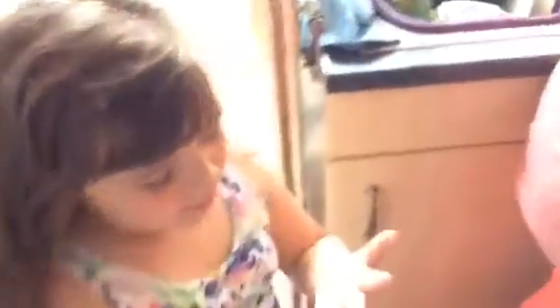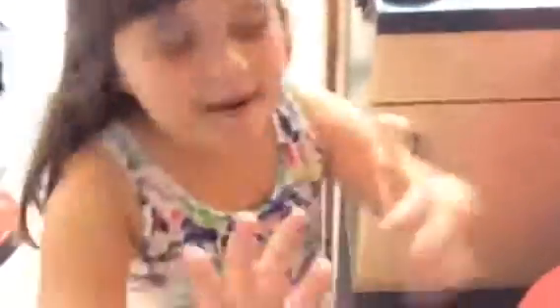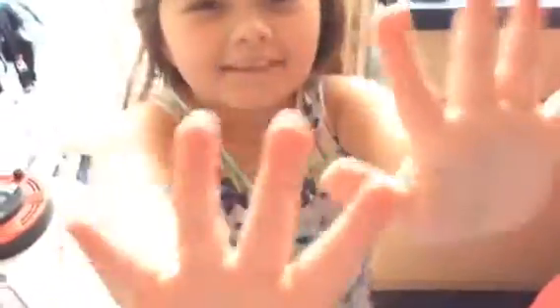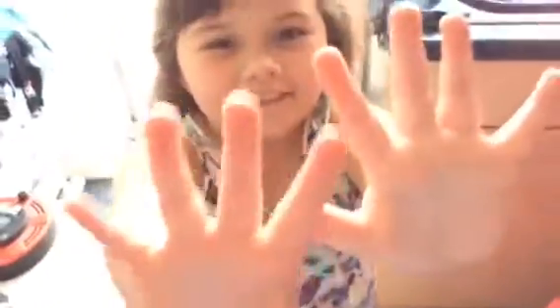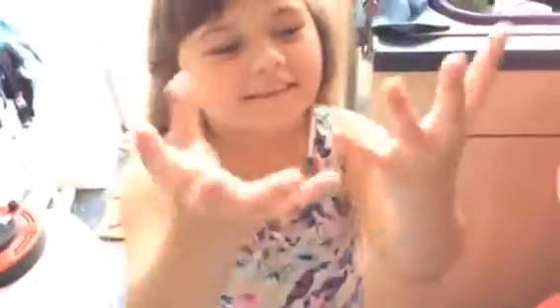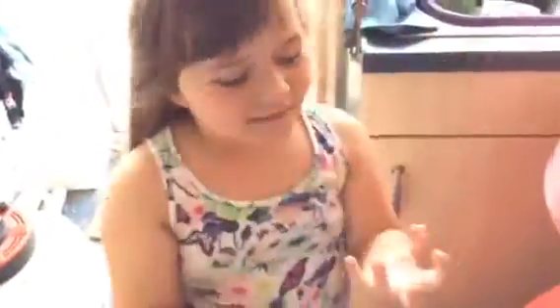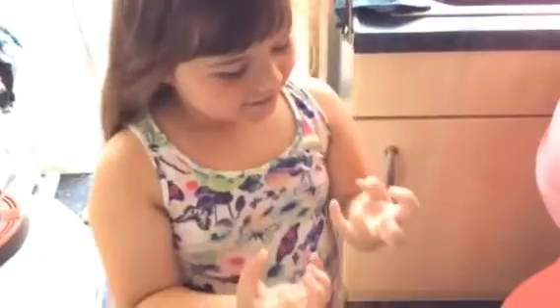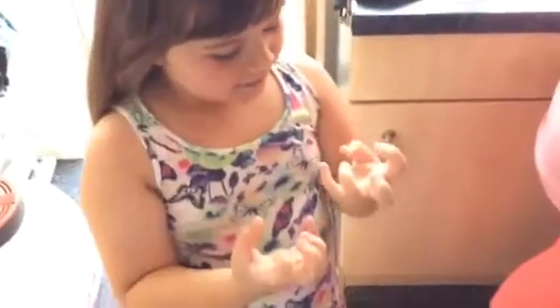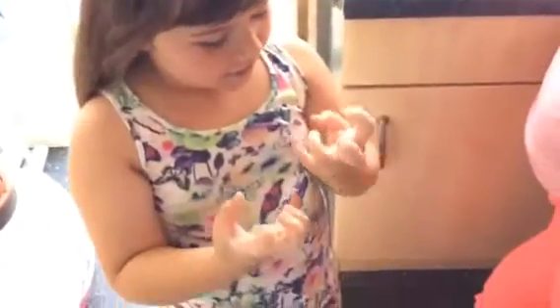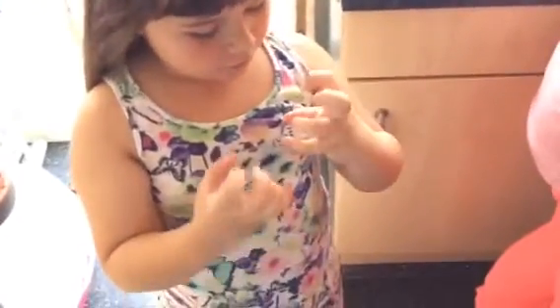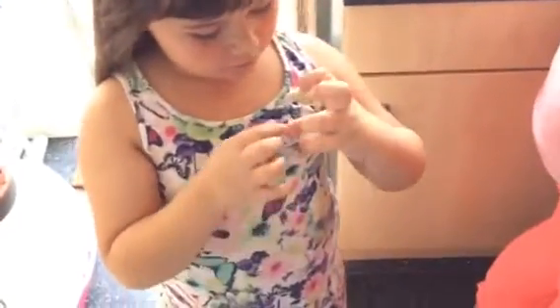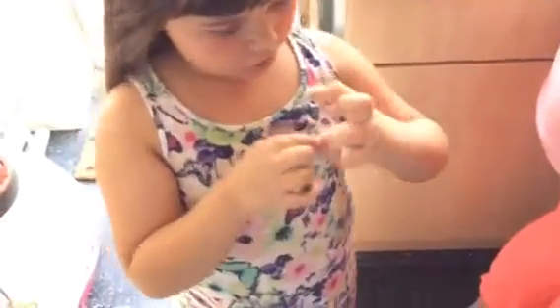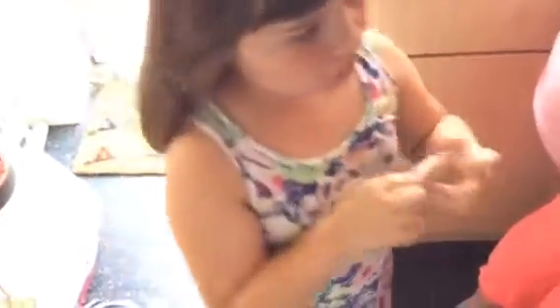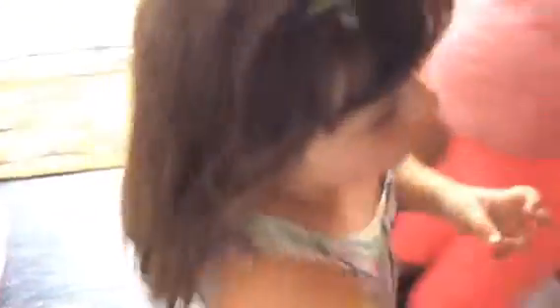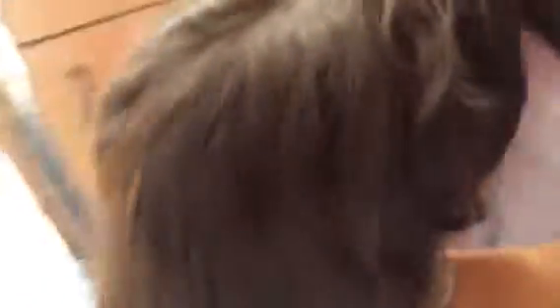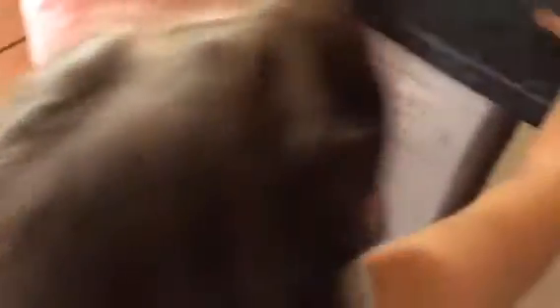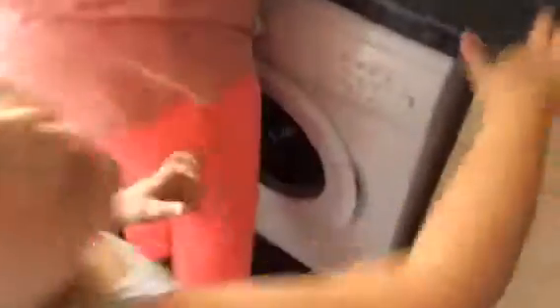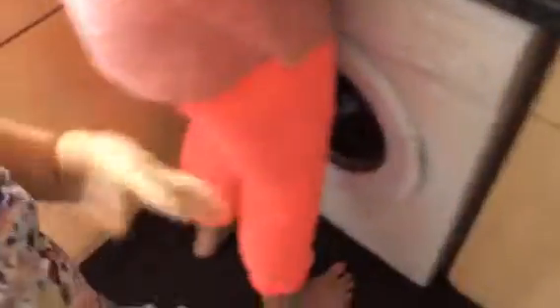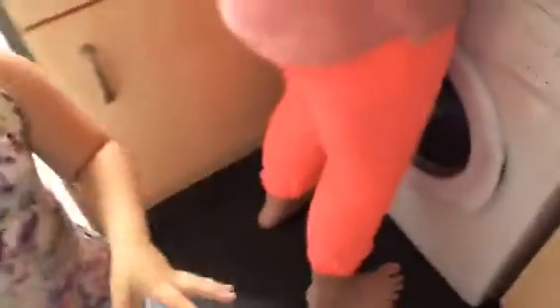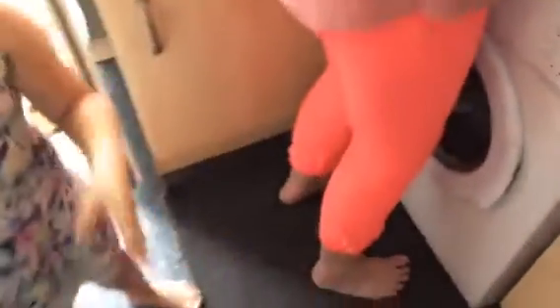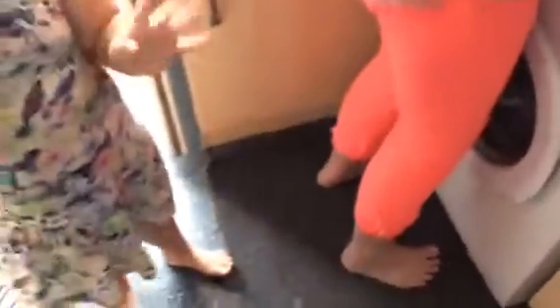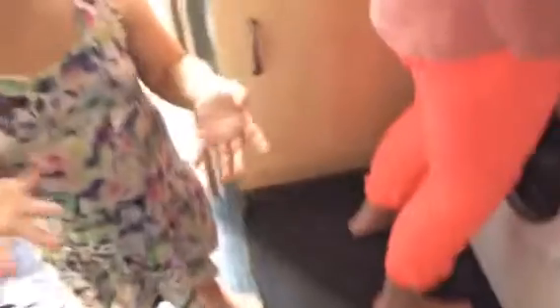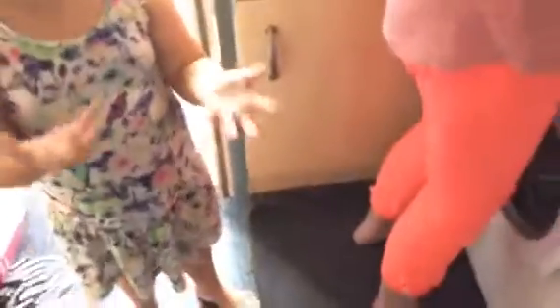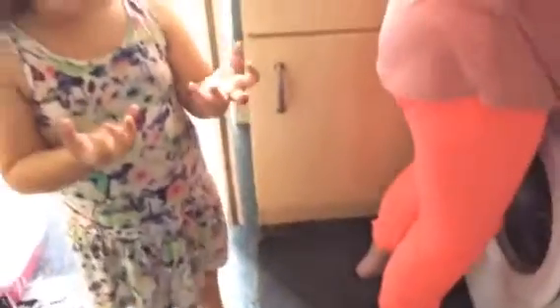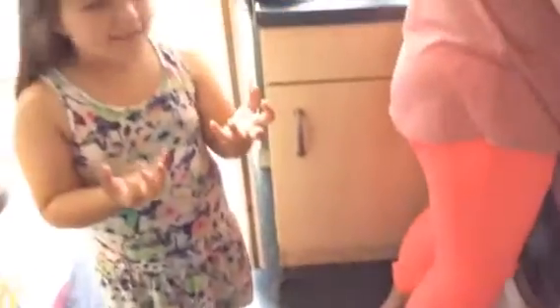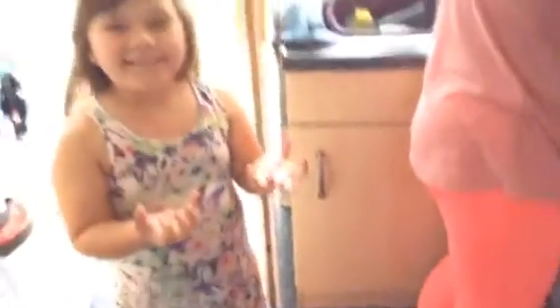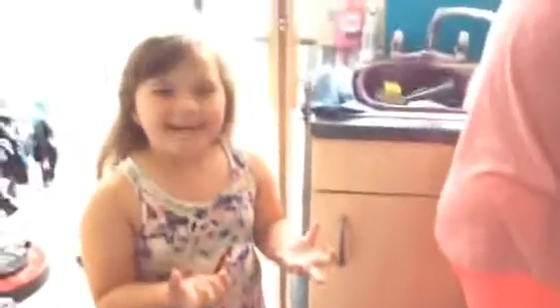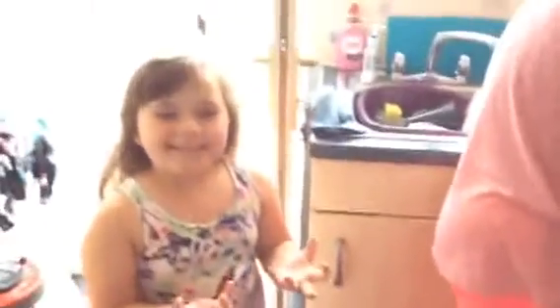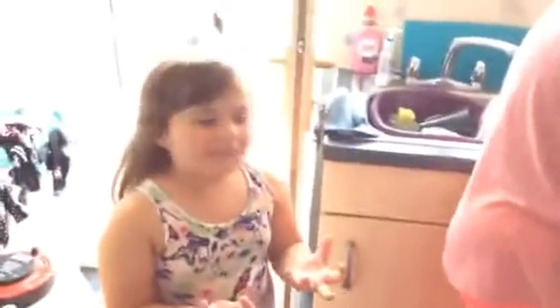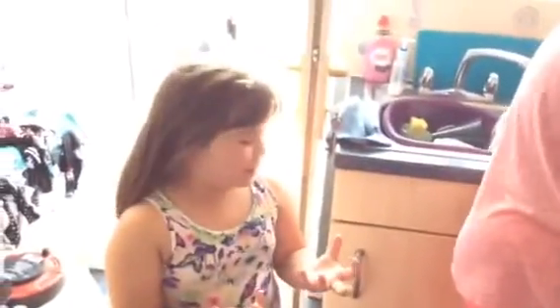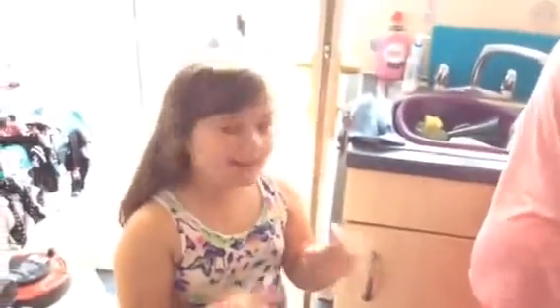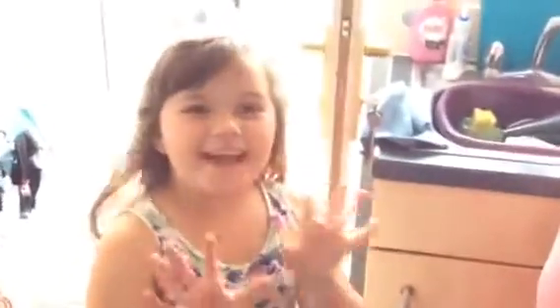Look at my hands. I've got to show them. Remember to wash your hands. And wash your hands again.